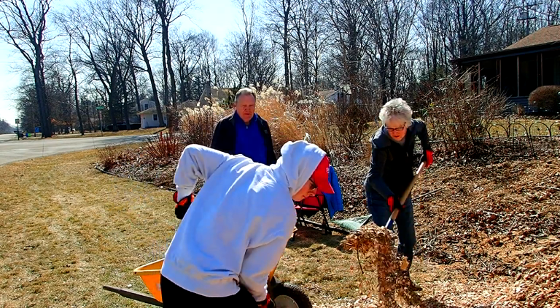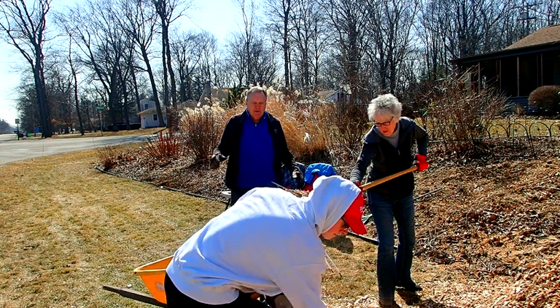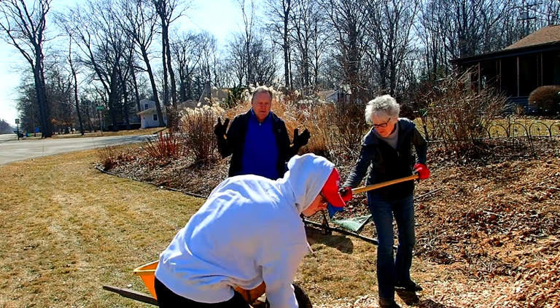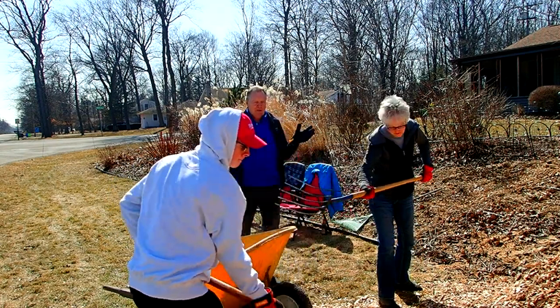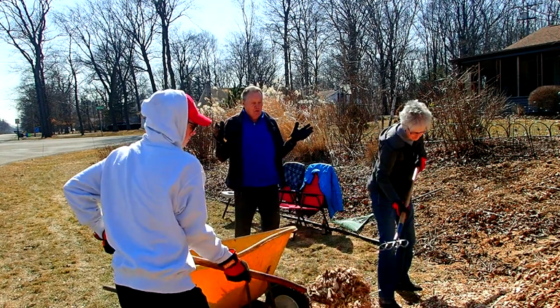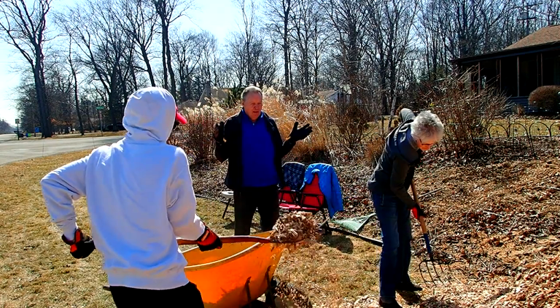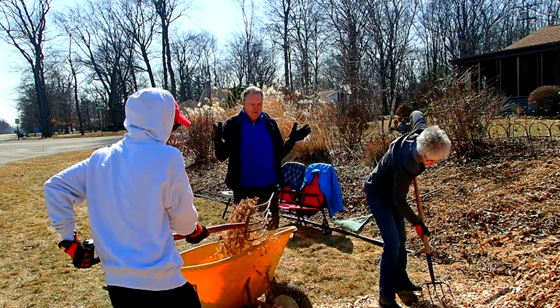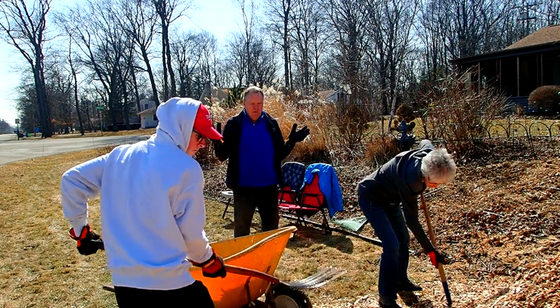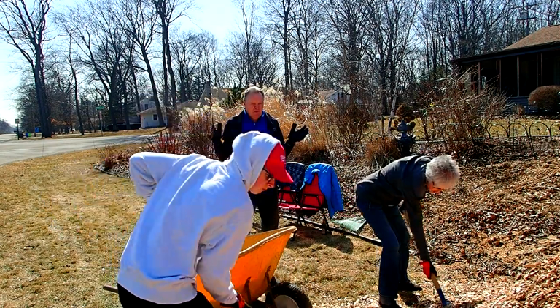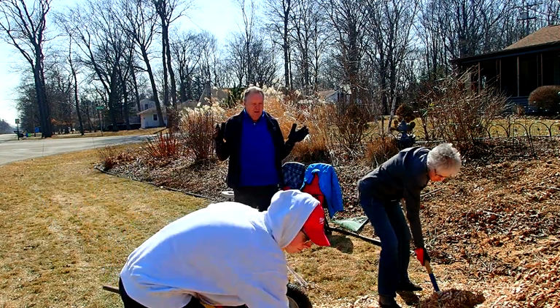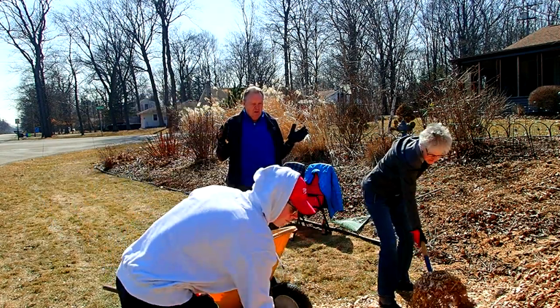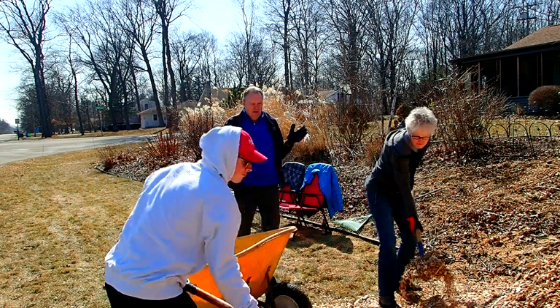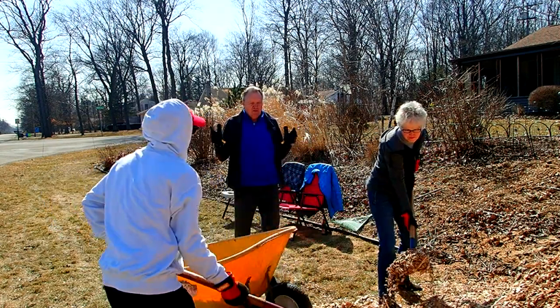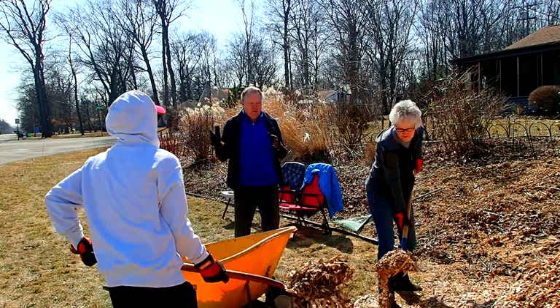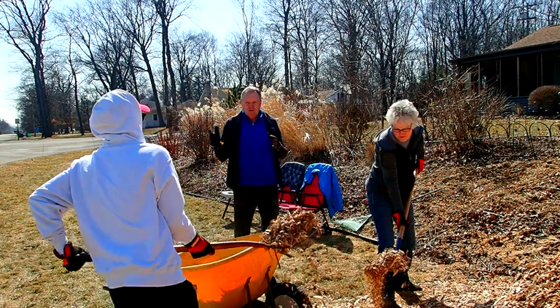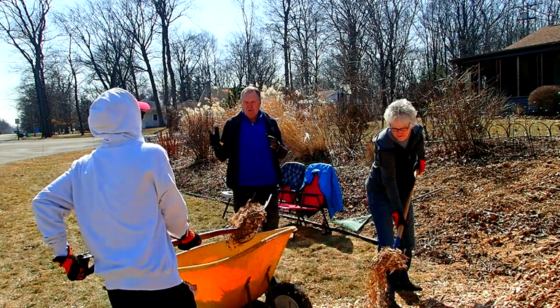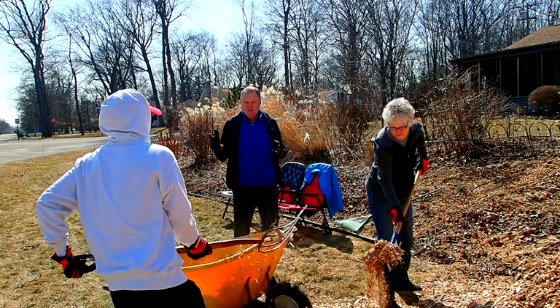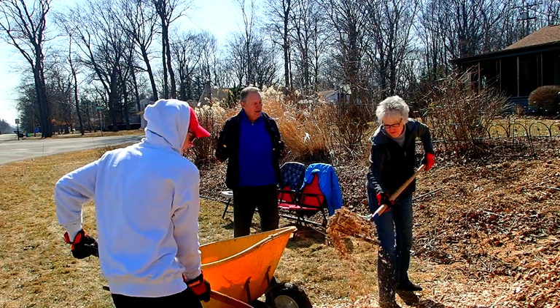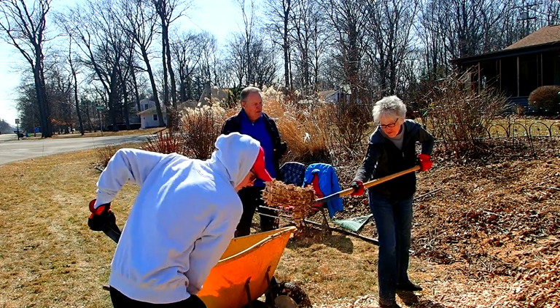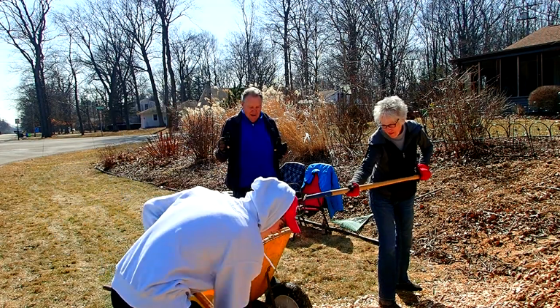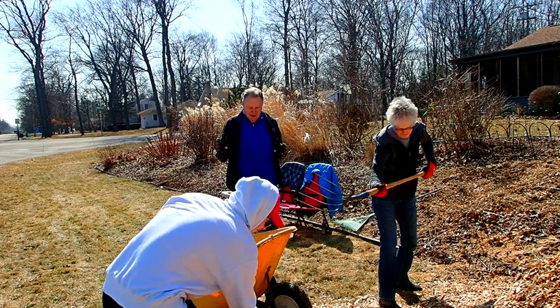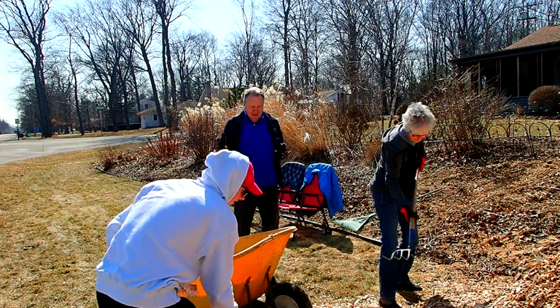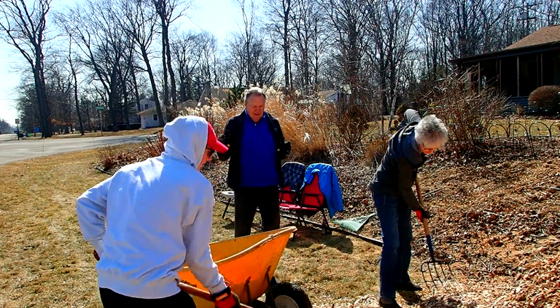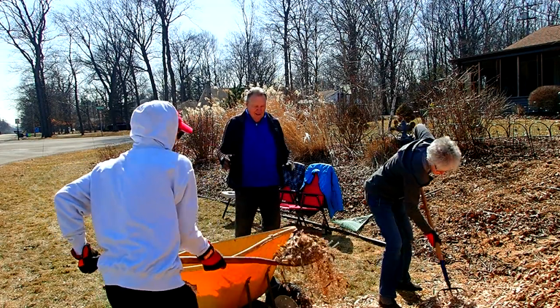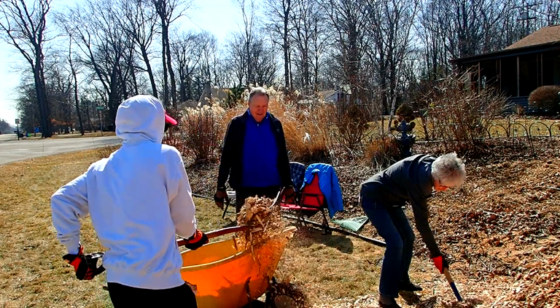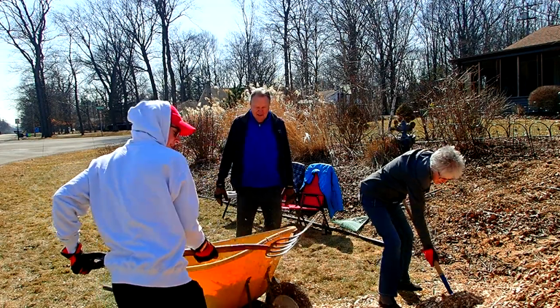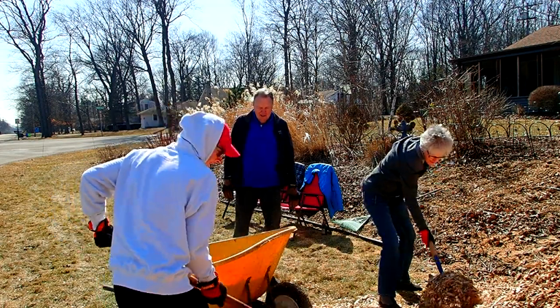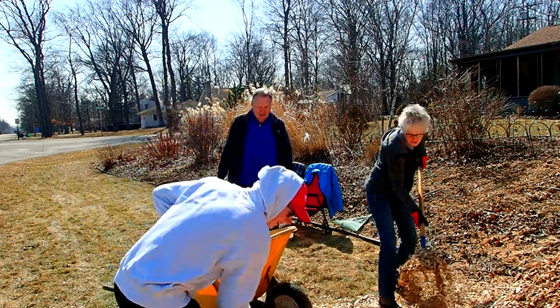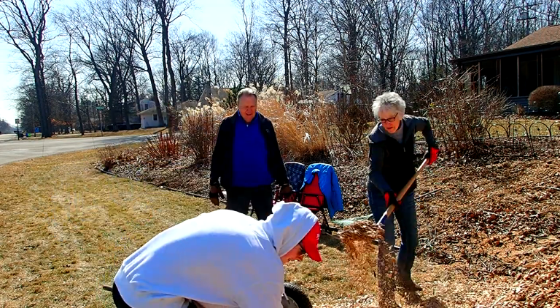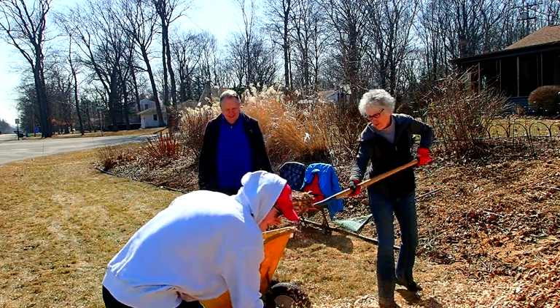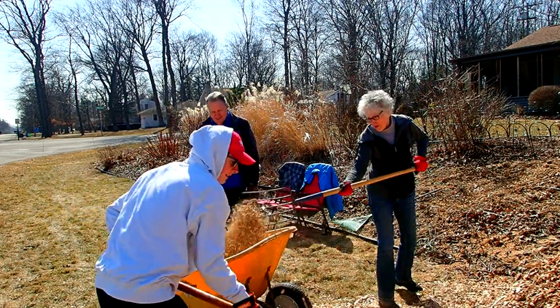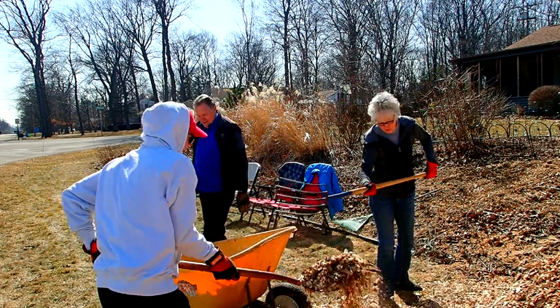I feel like one of those city supervisors, where you have eight supervisors watching one guy work. We think of you that way, too.